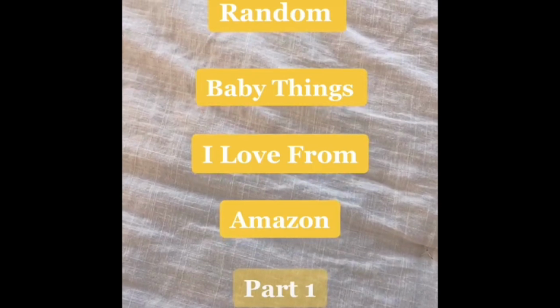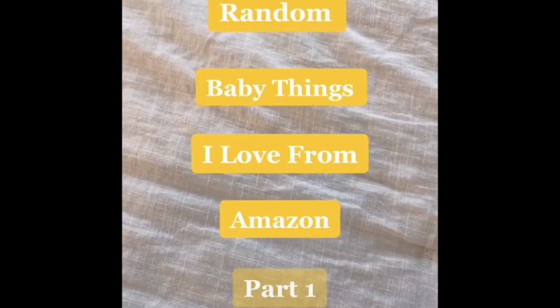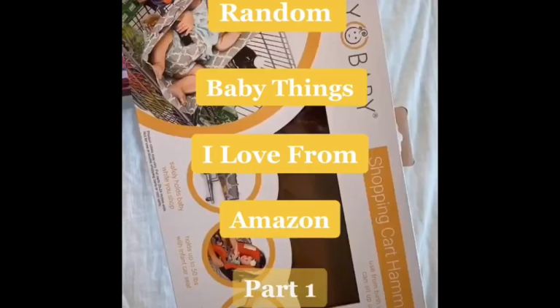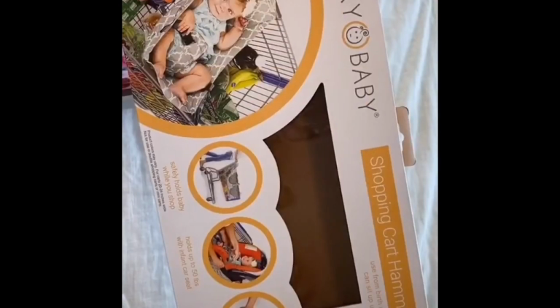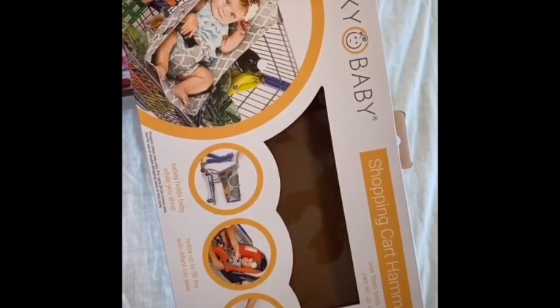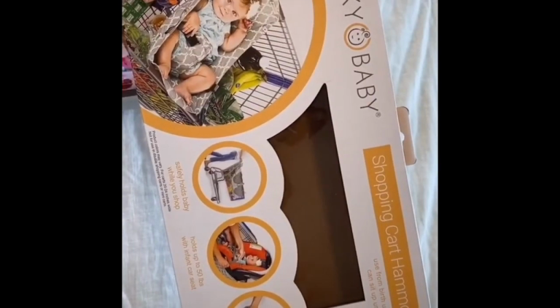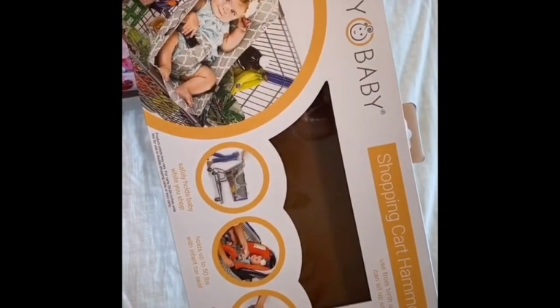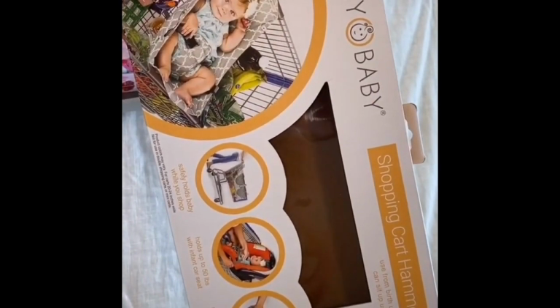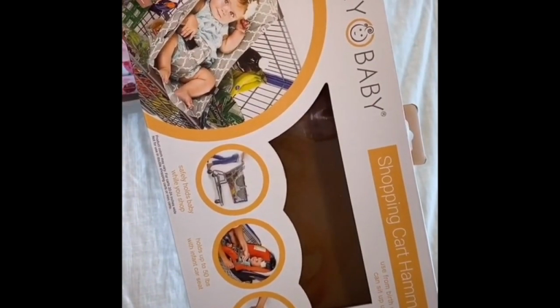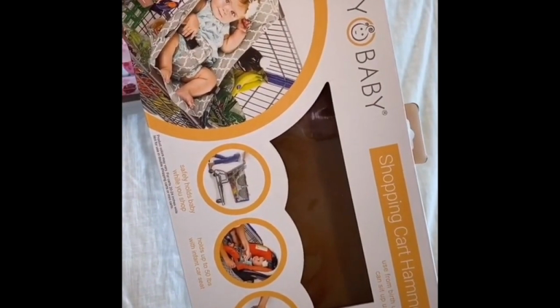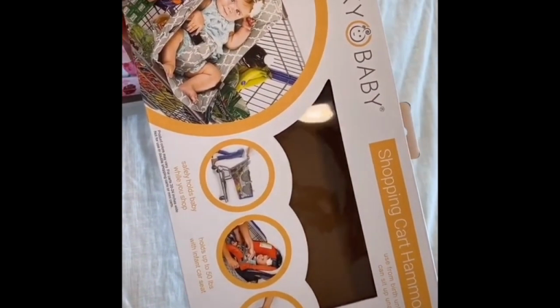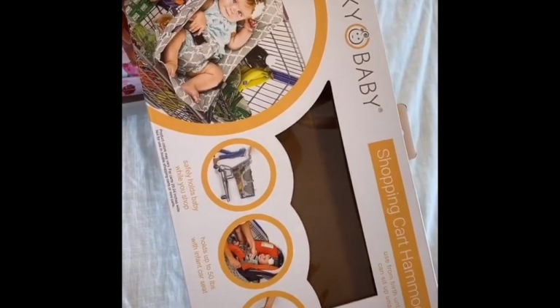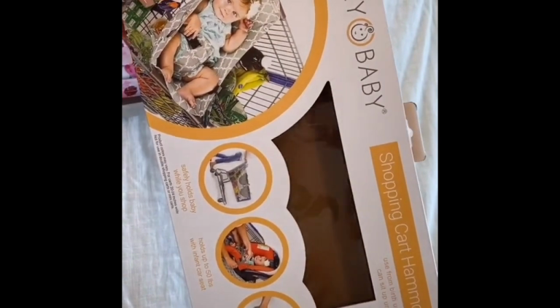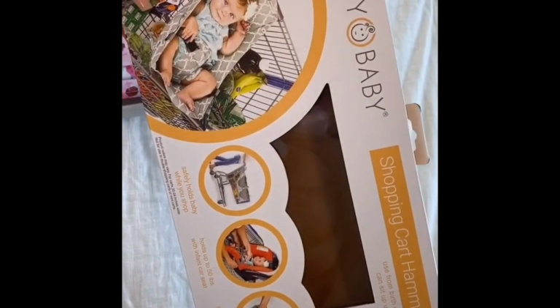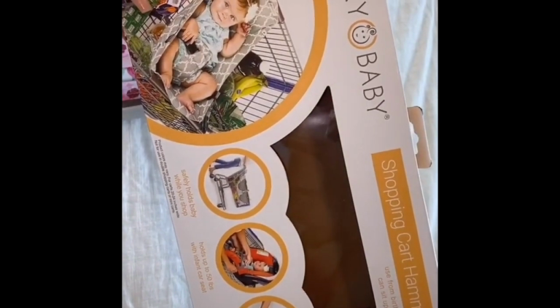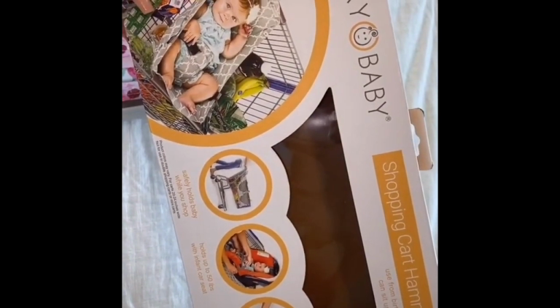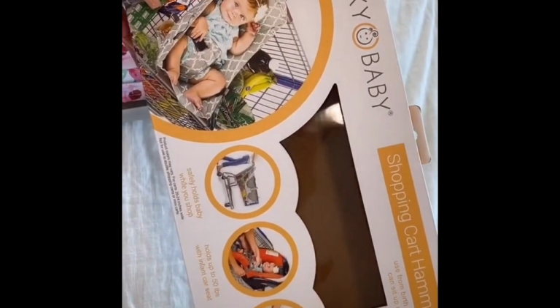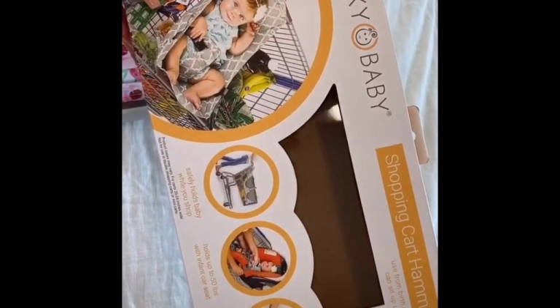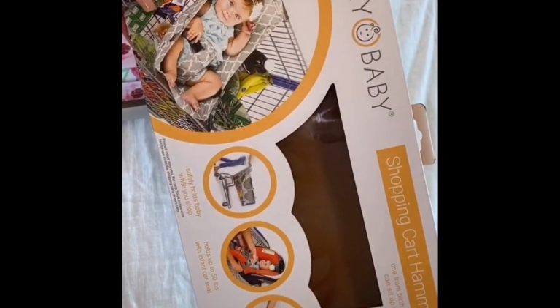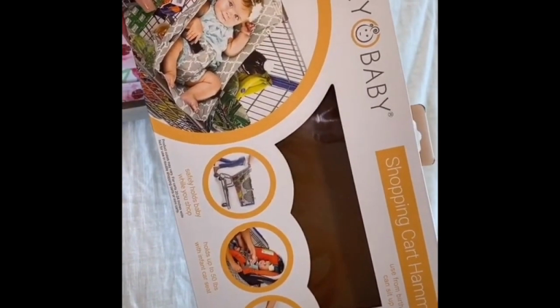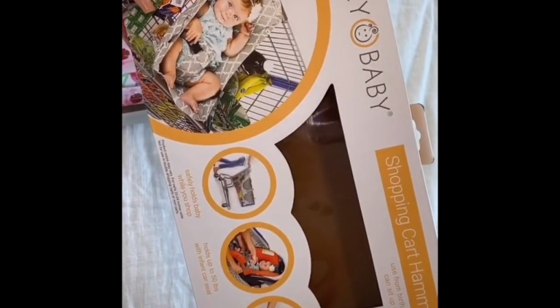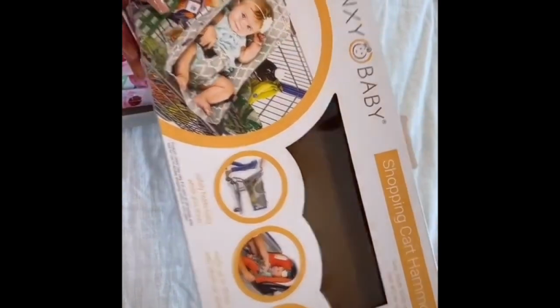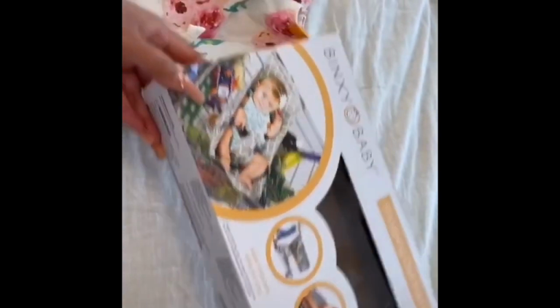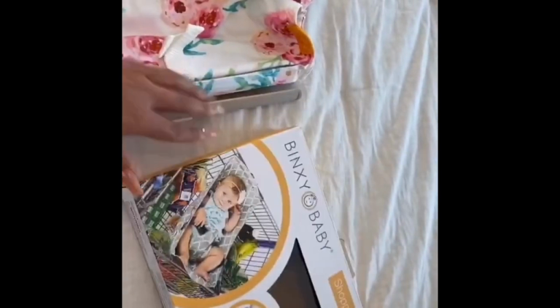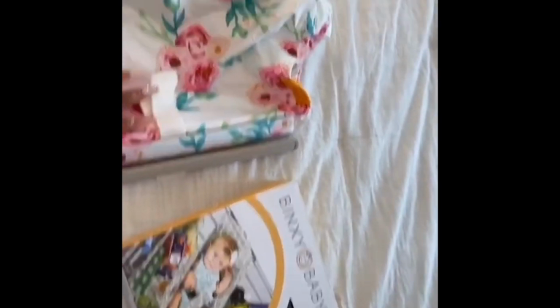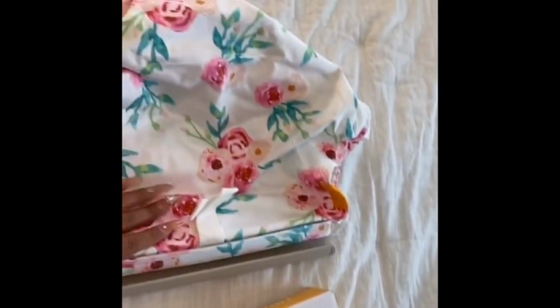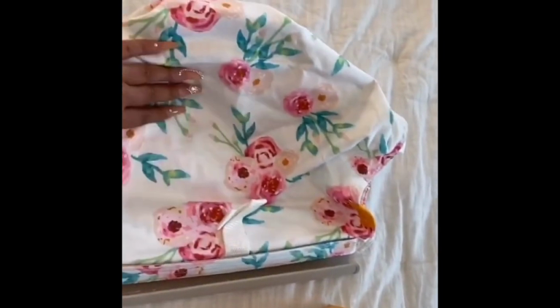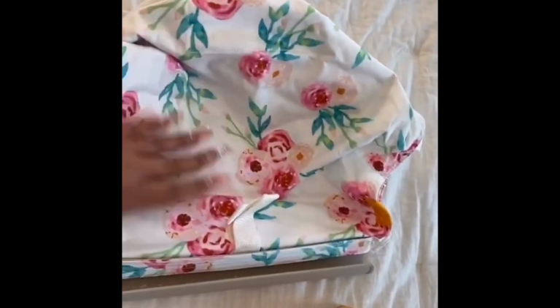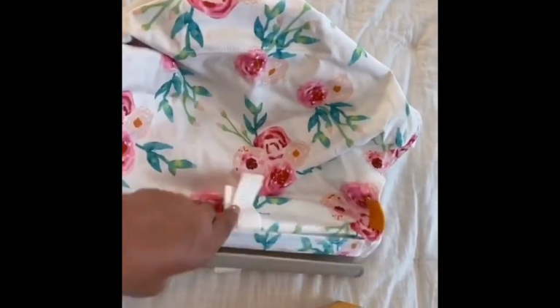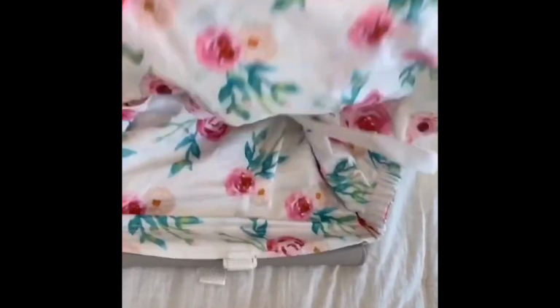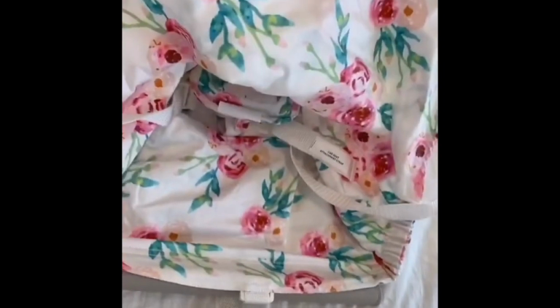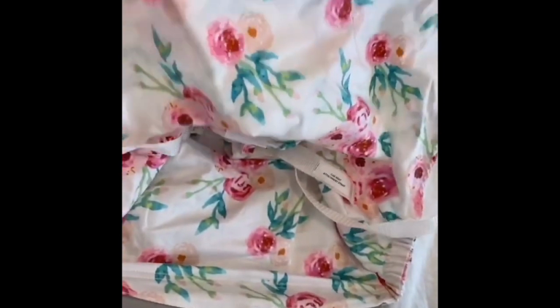Random baby things I love from Amazon, part one: this shopping cart hammock is so cute. I literally get stopped and asked about it every time I use it, and it's compatible with pretty much any shopping cart. This is one pattern I got, but they do have others to choose from.